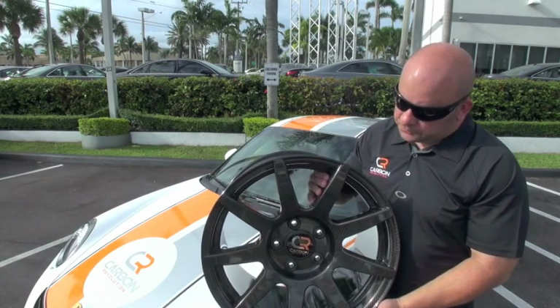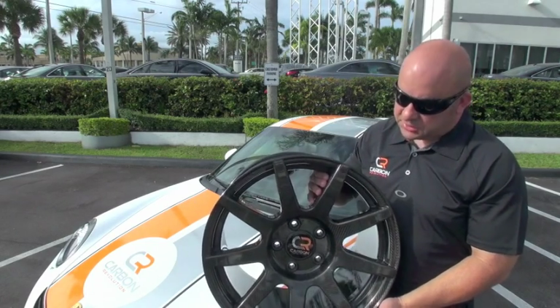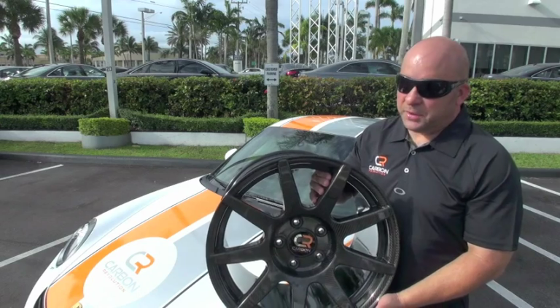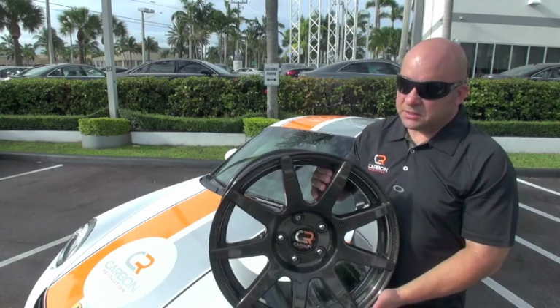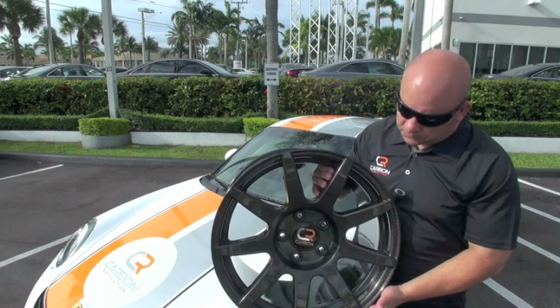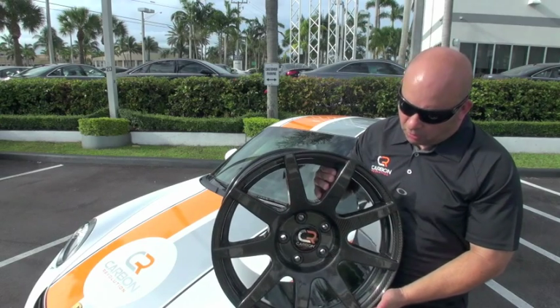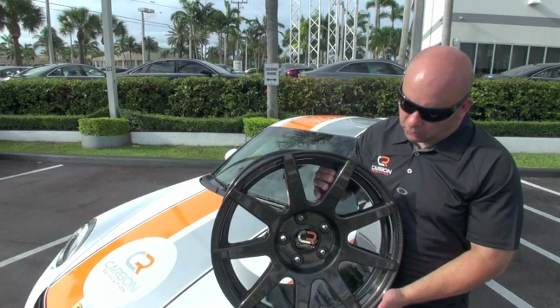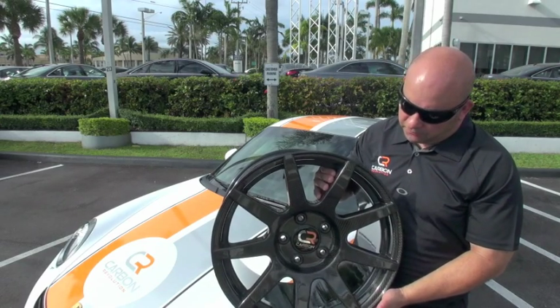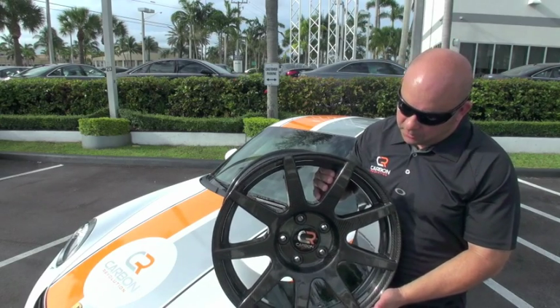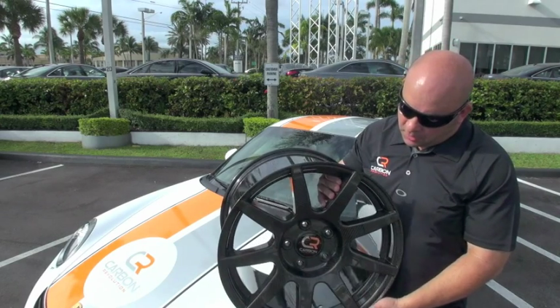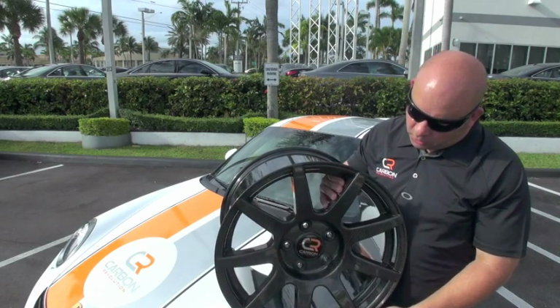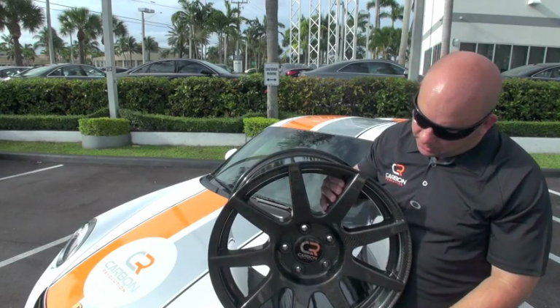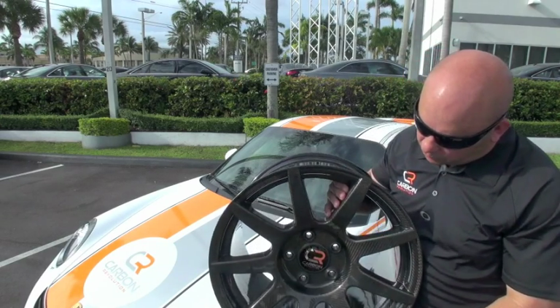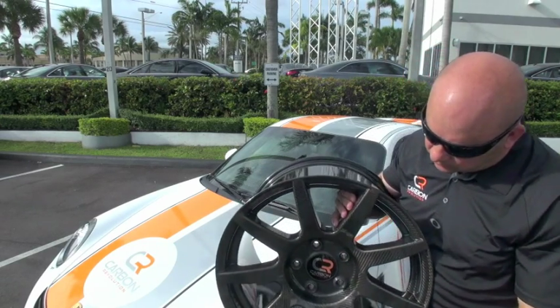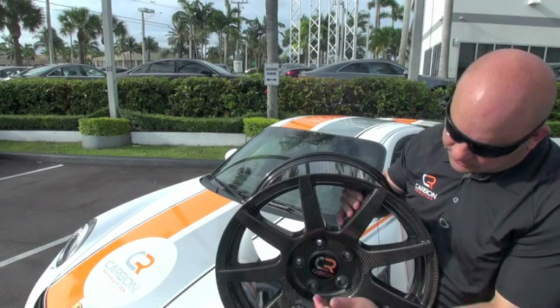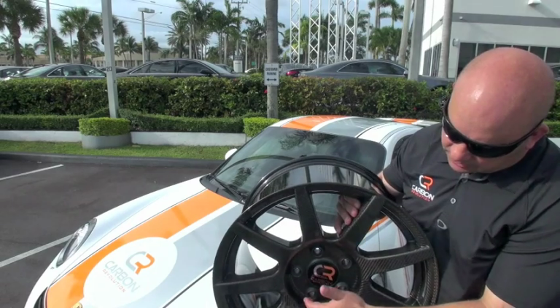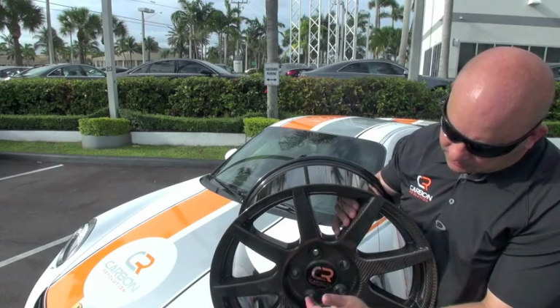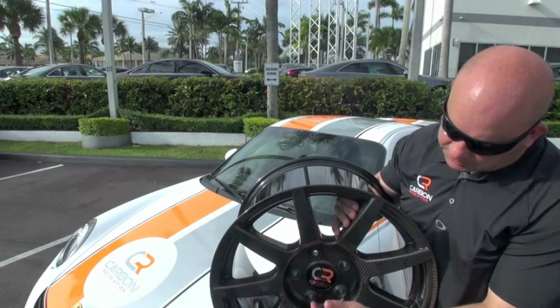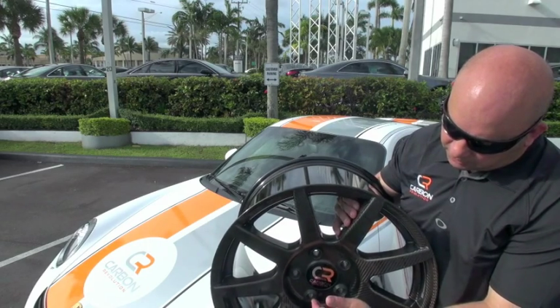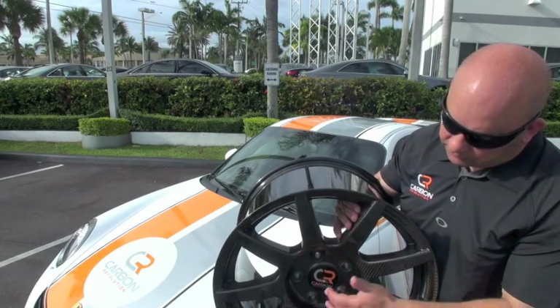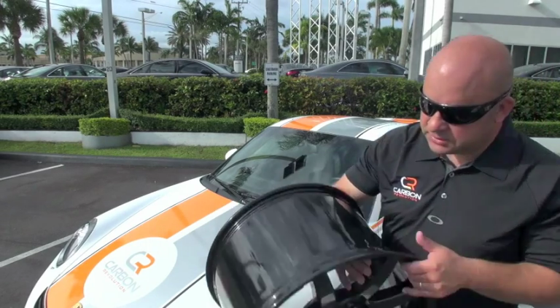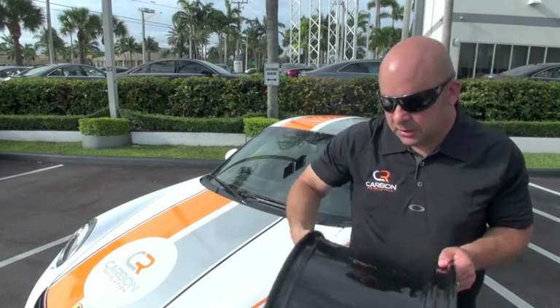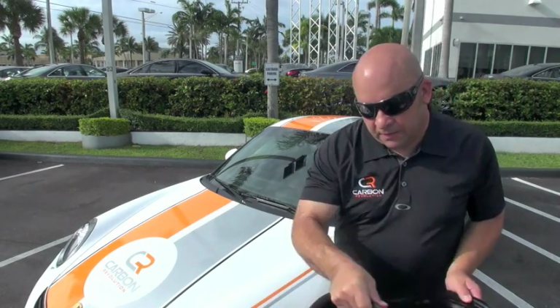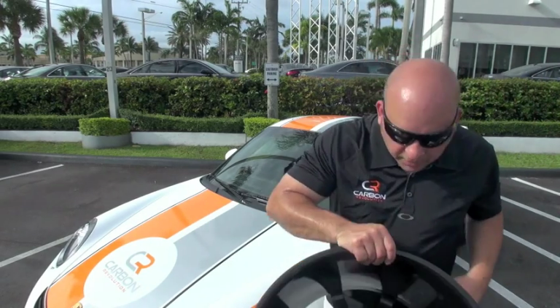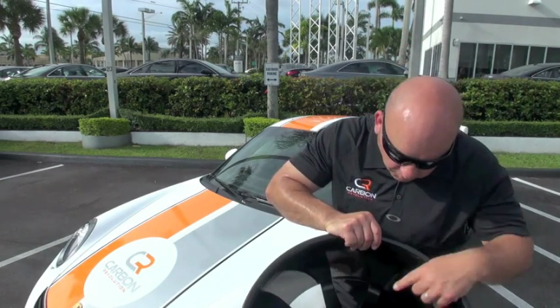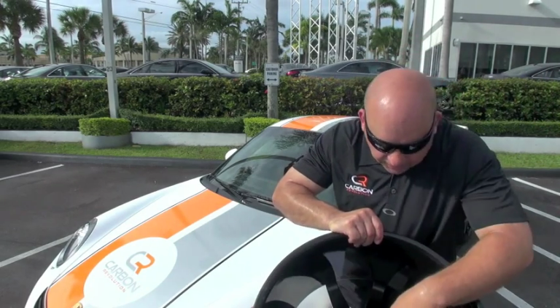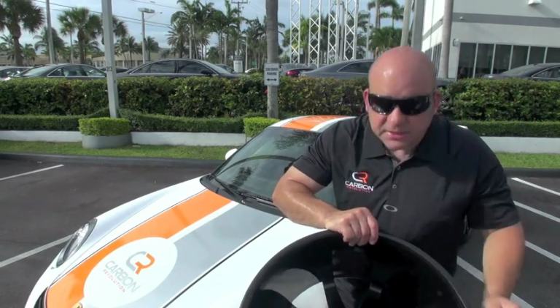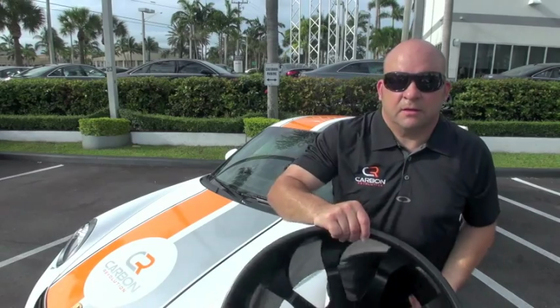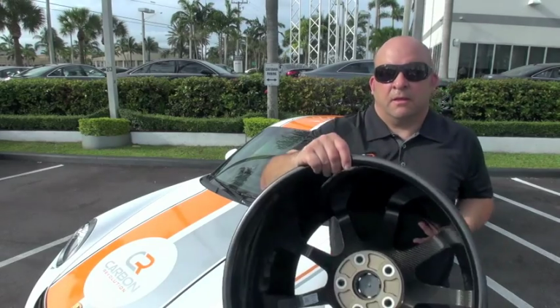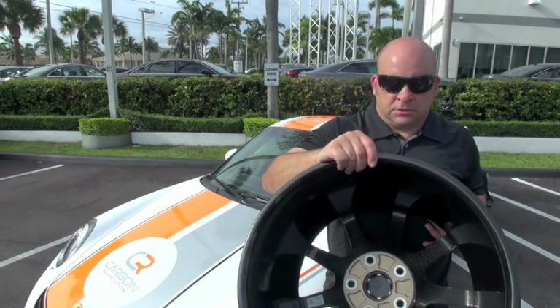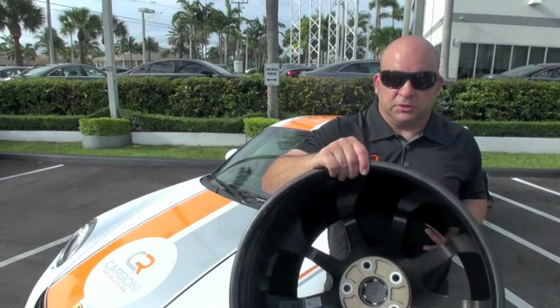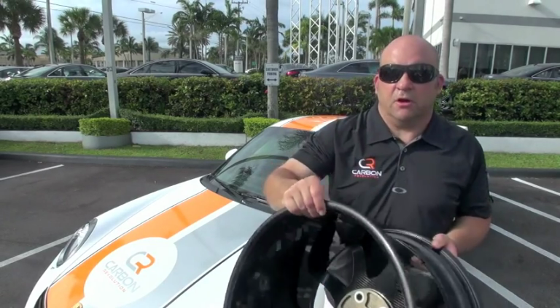This is one piece, all full carbon fiber. The only metal in the wheel is these metal ferrules in the front, and then we've got the metal backing plate to bolt it to the car.